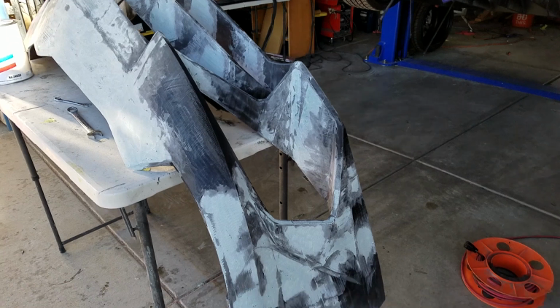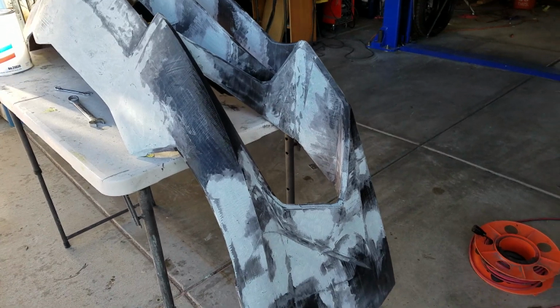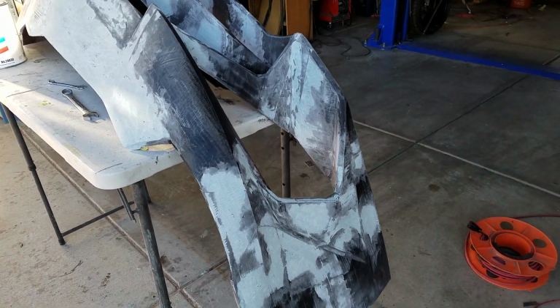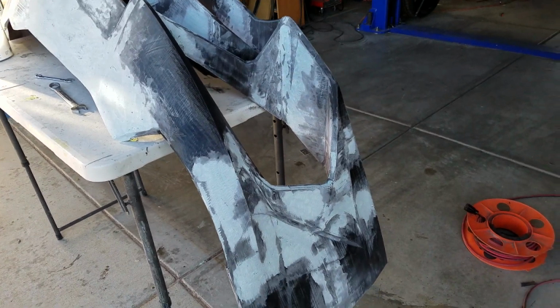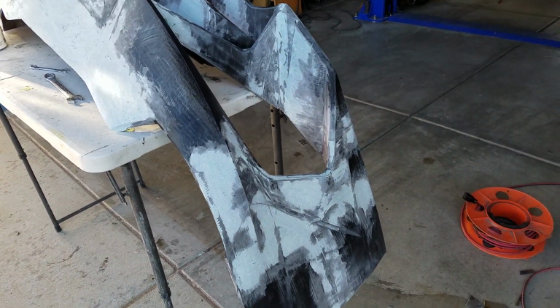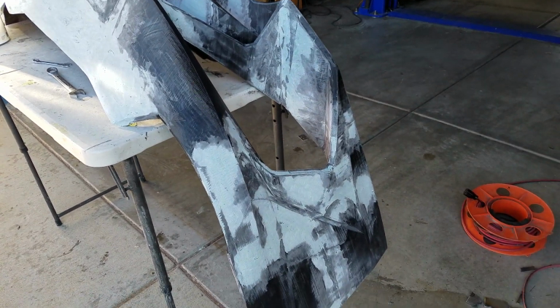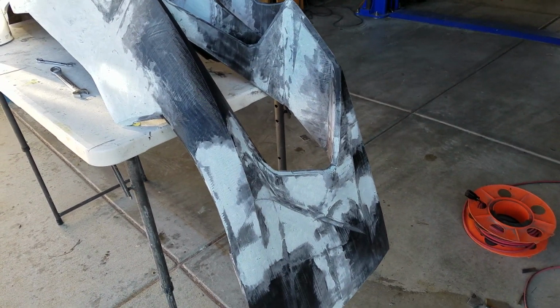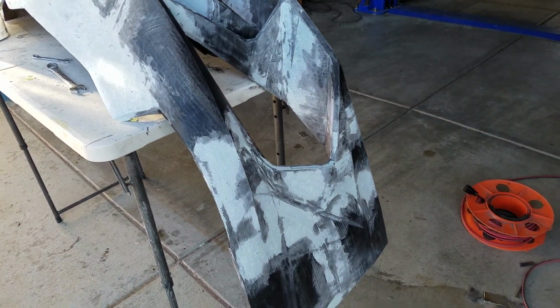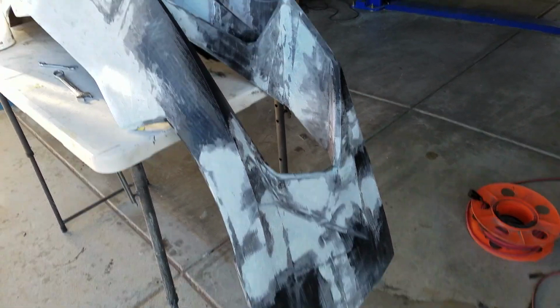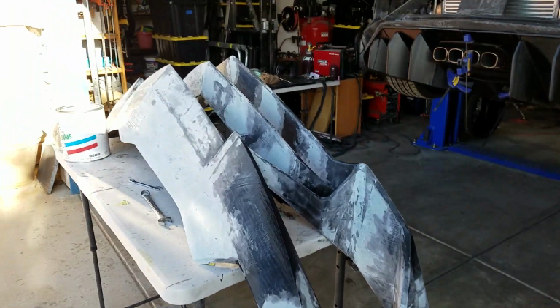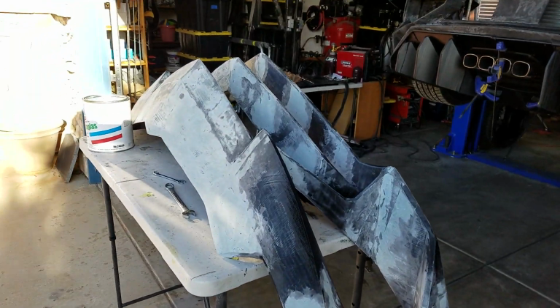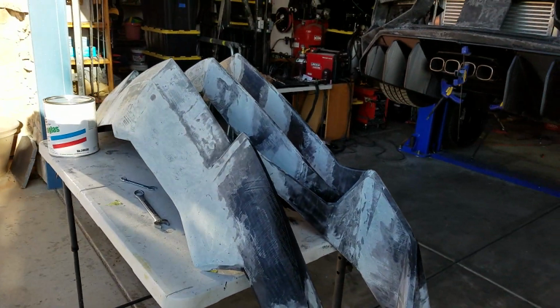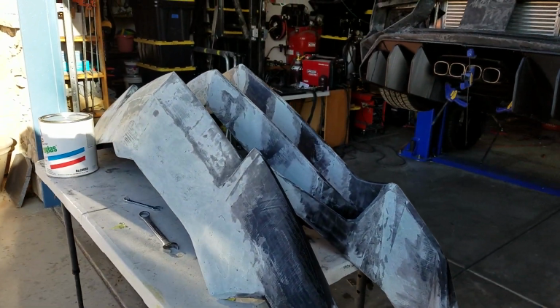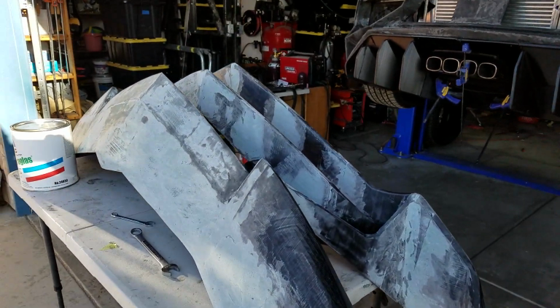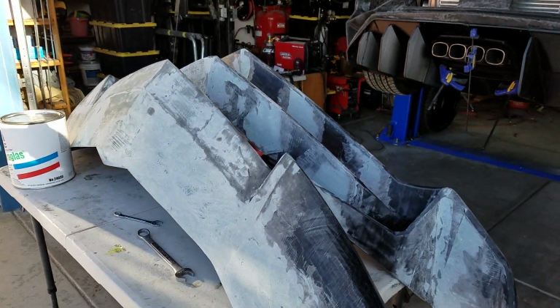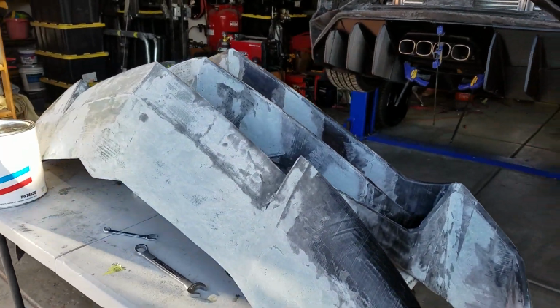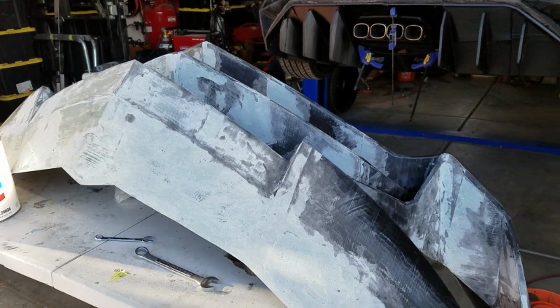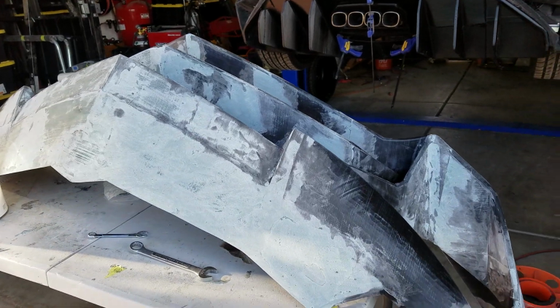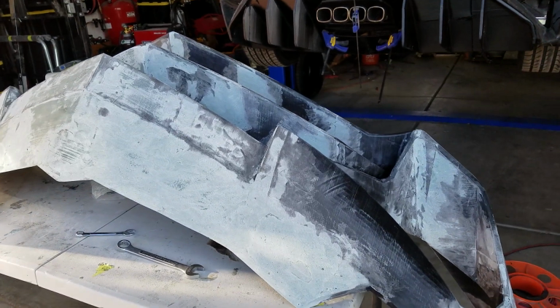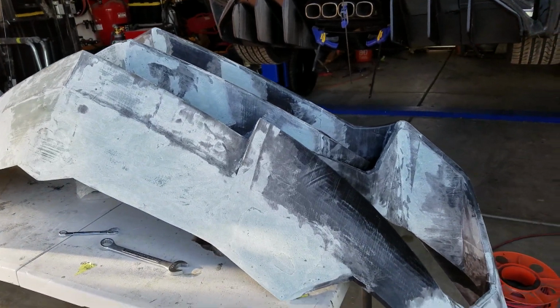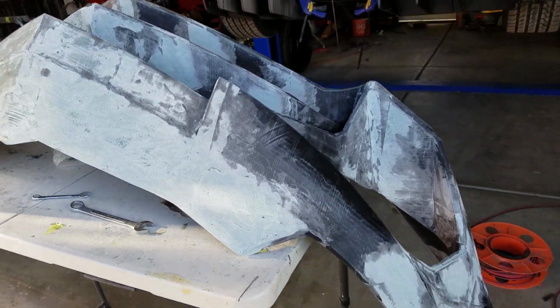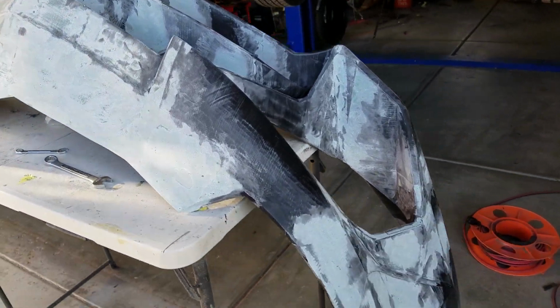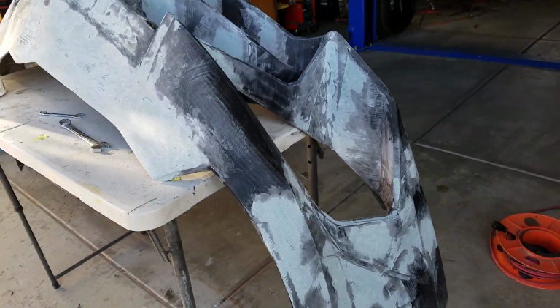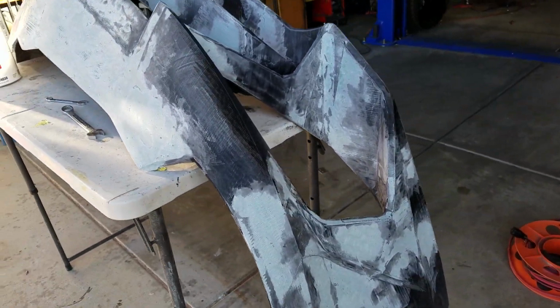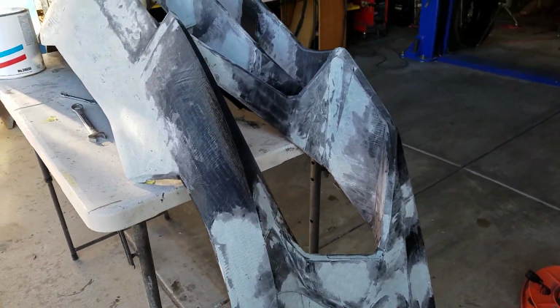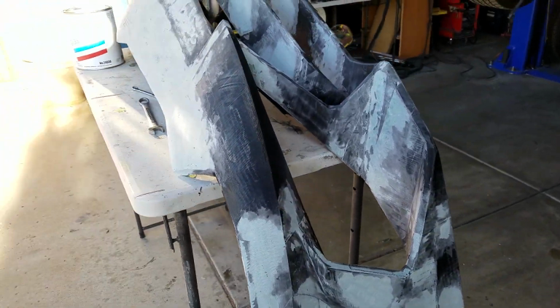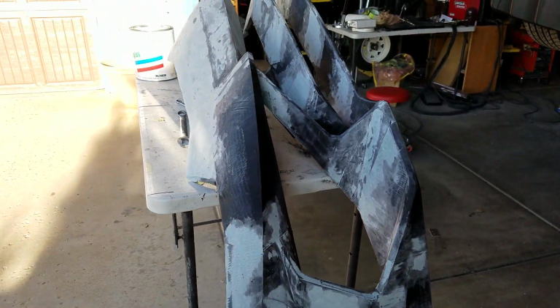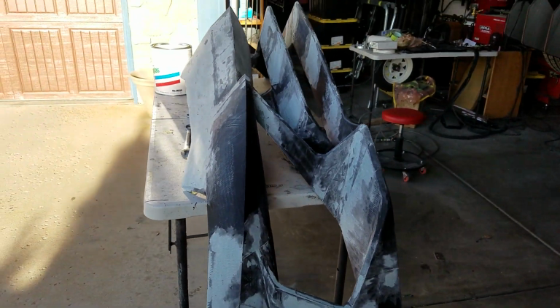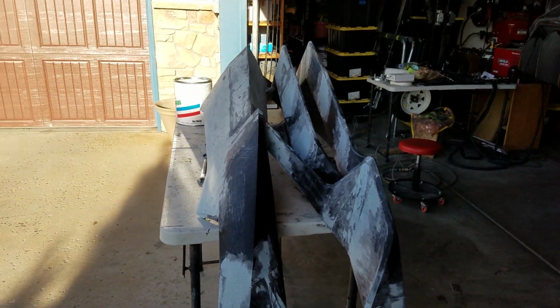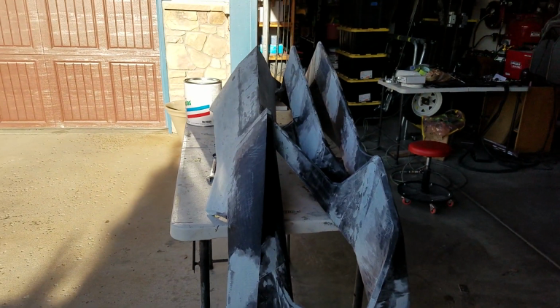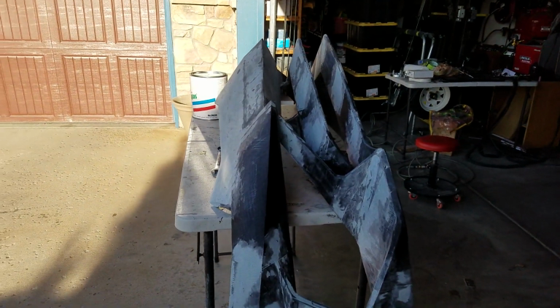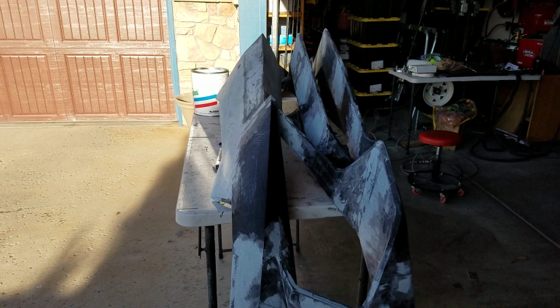Hey everybody, we are going to start a video series on skinning 3D parts for our Aventador look-alike project.